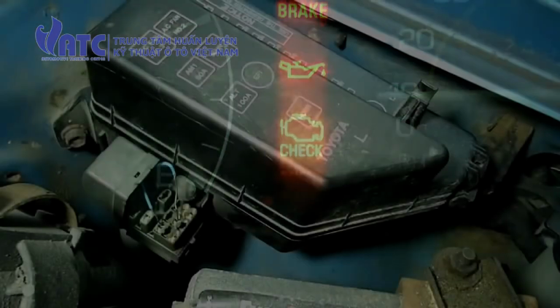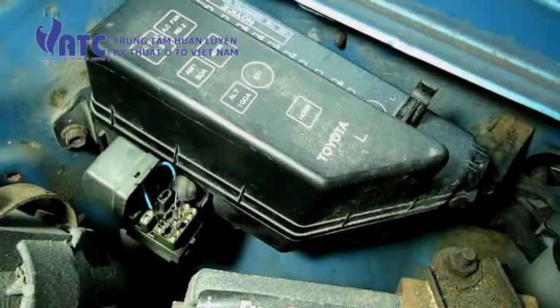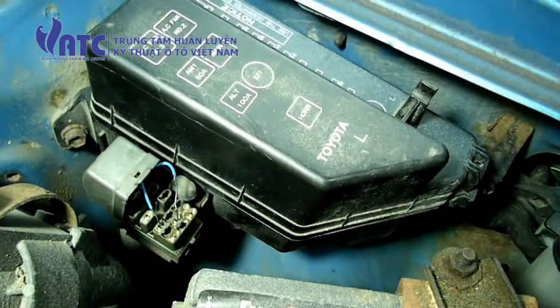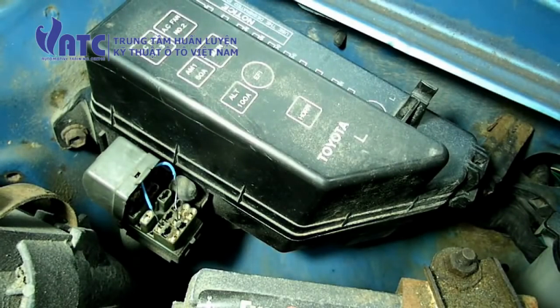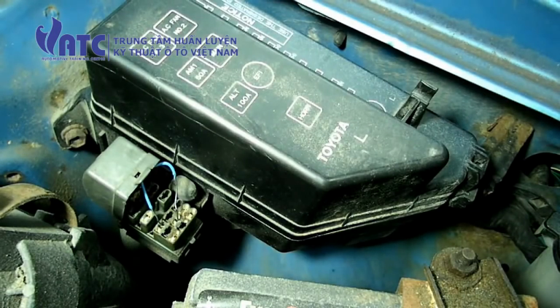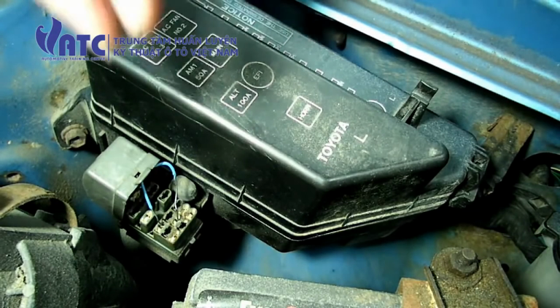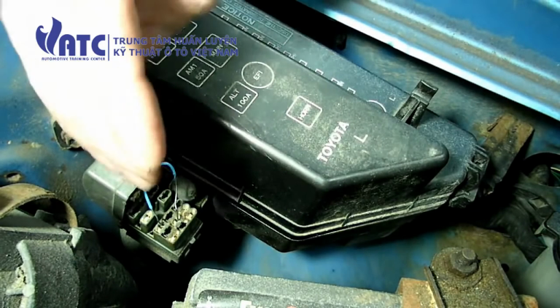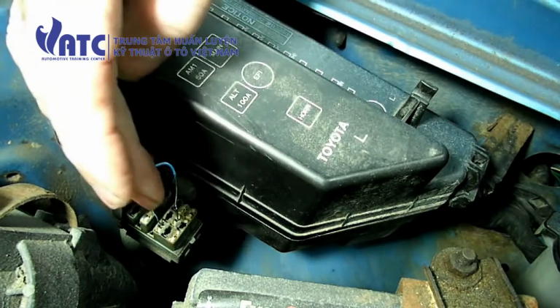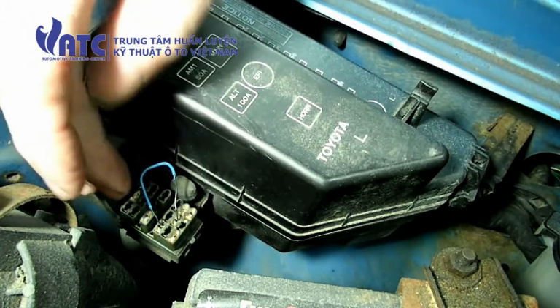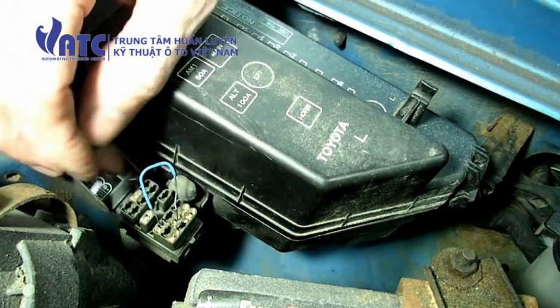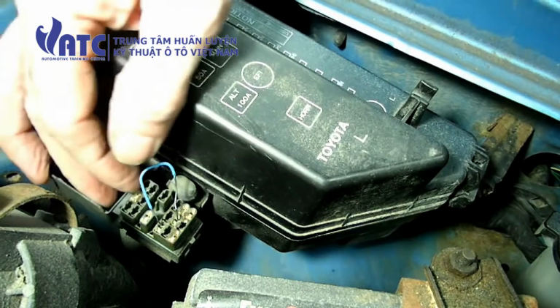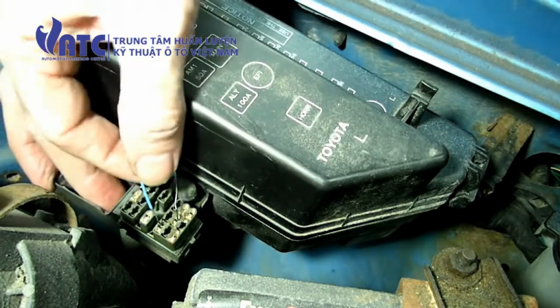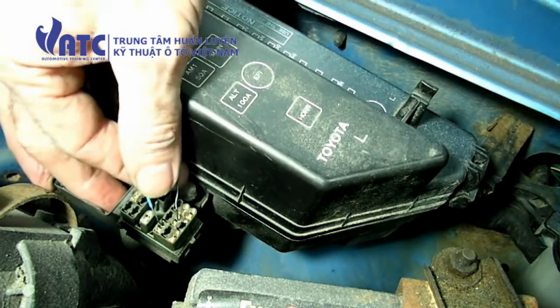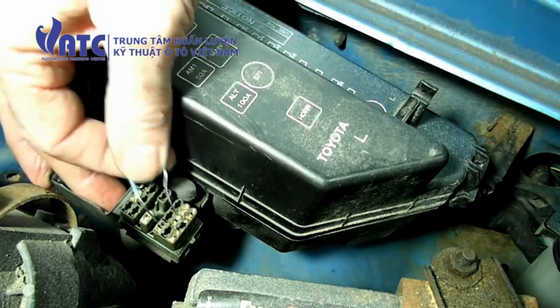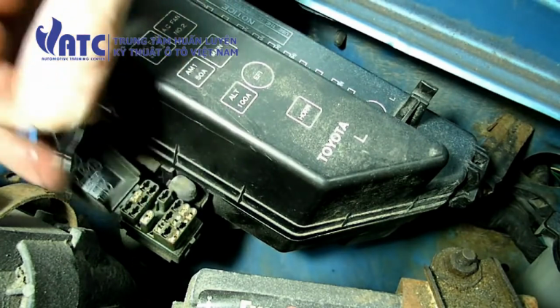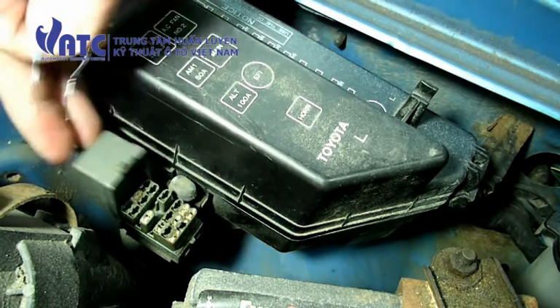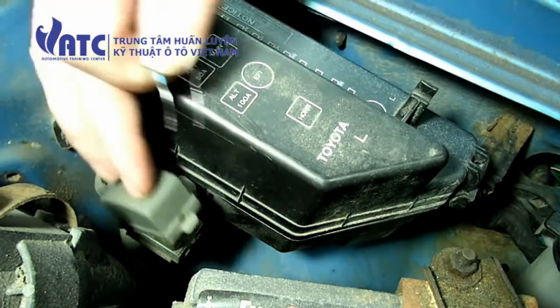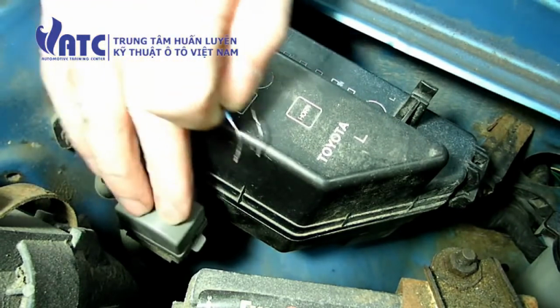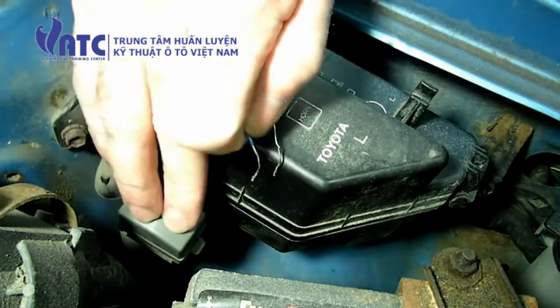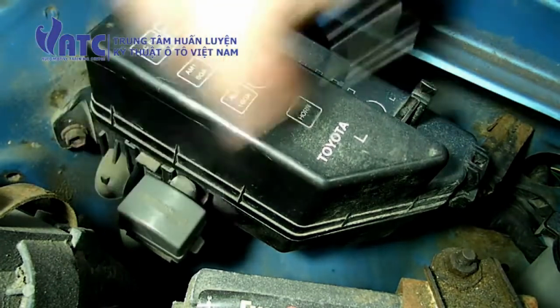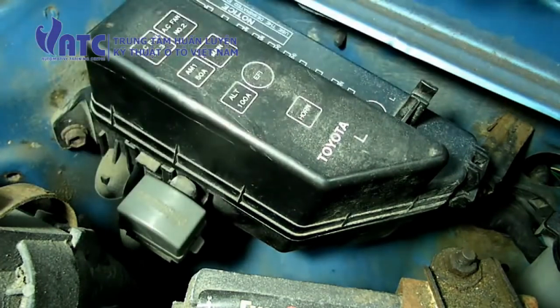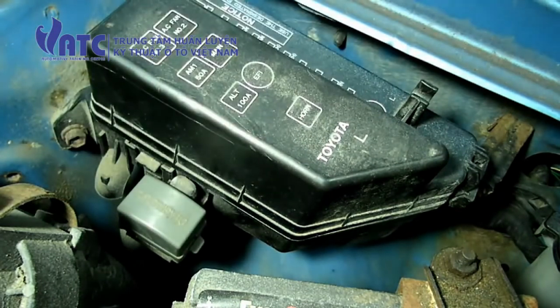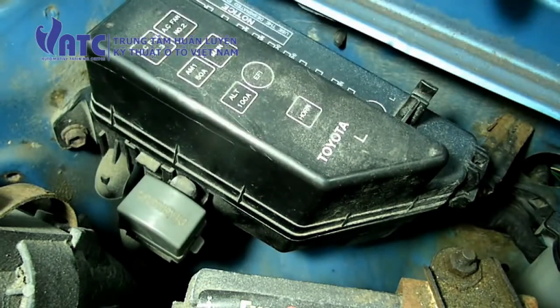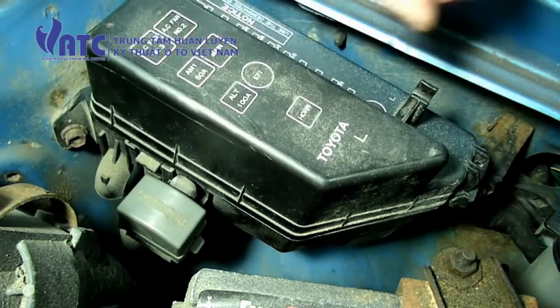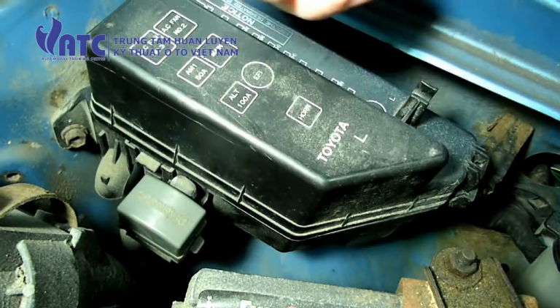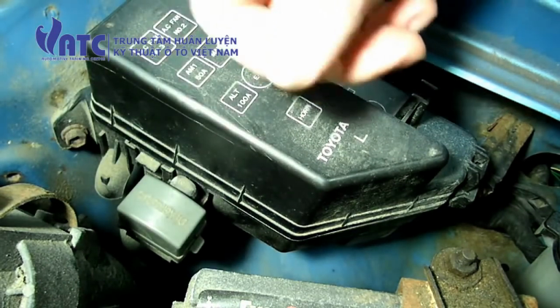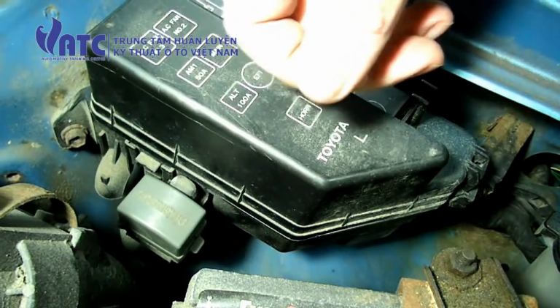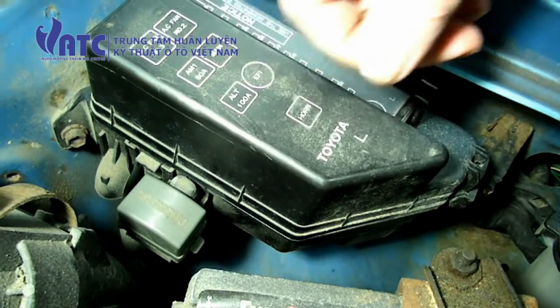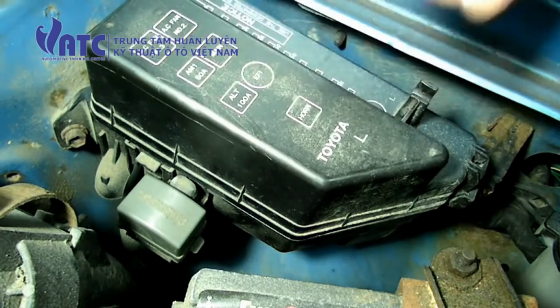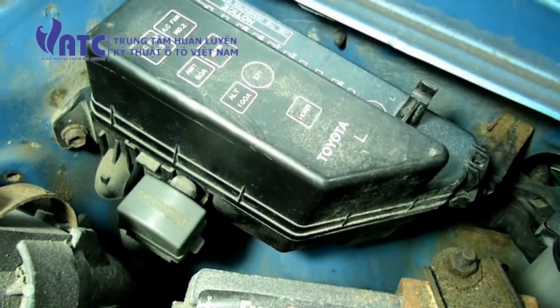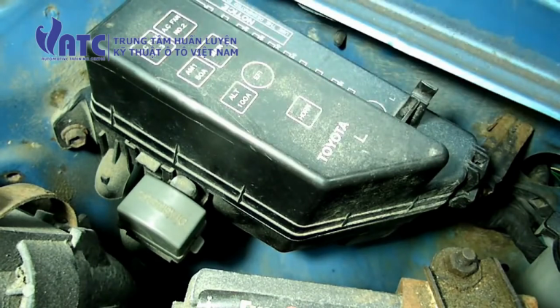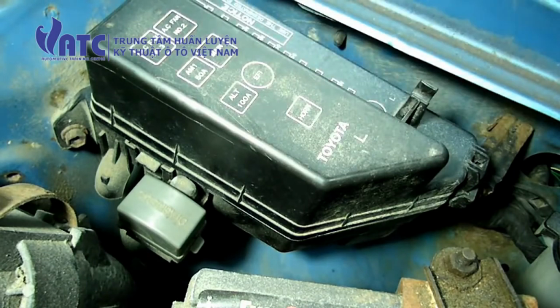After you've done checking the codes, remove your jumper and close that. Now you can turn the key off.